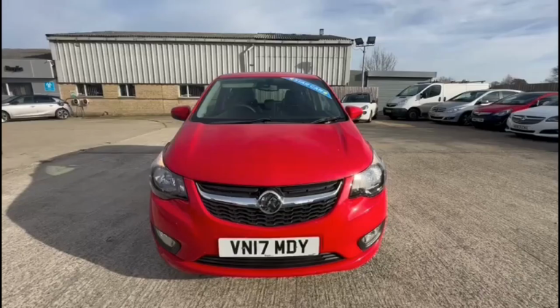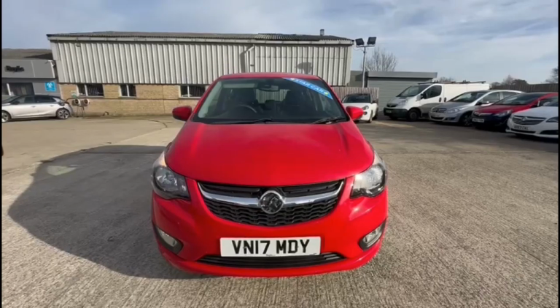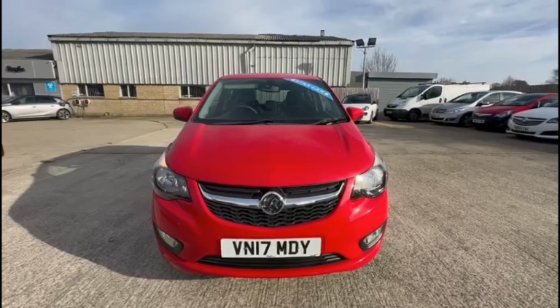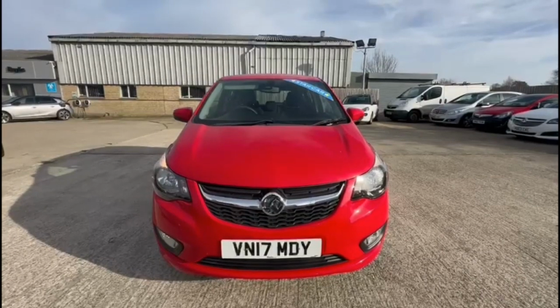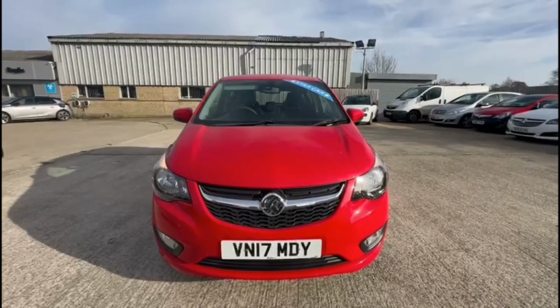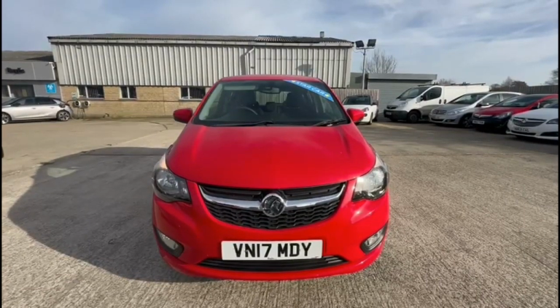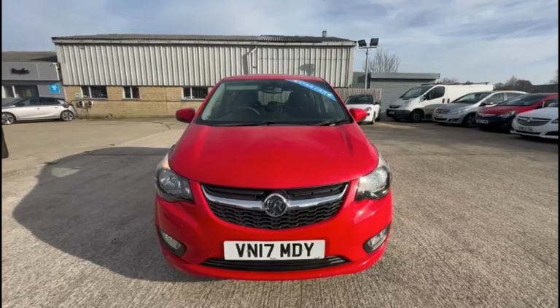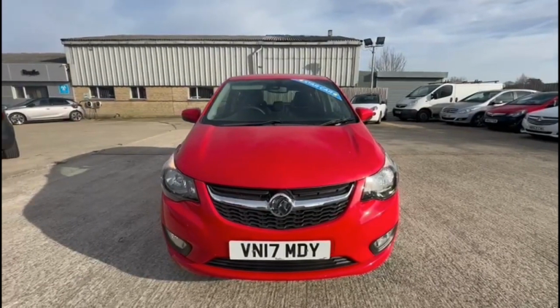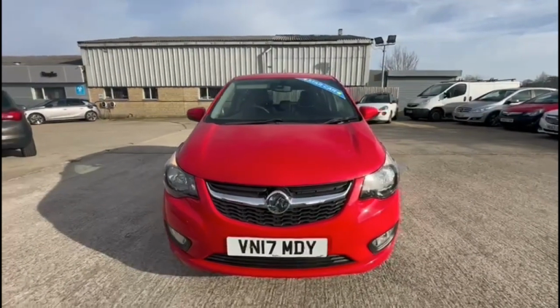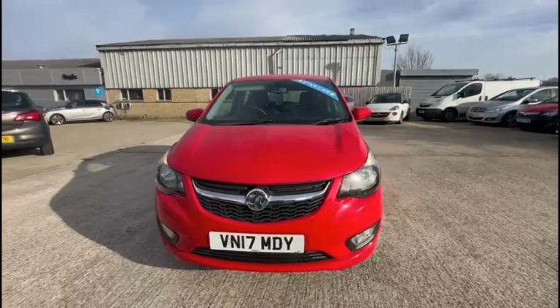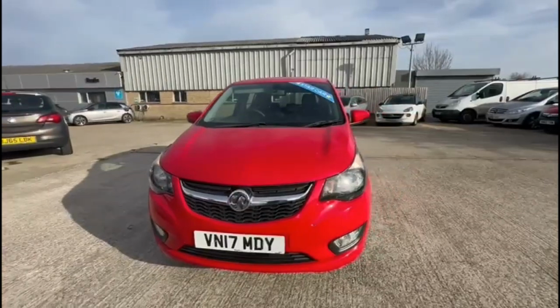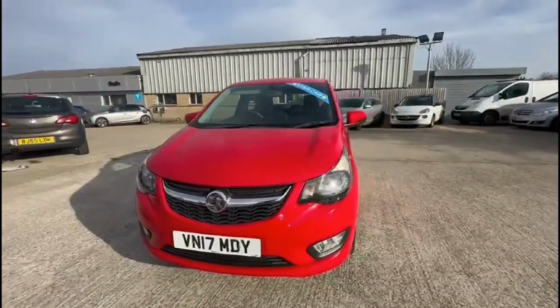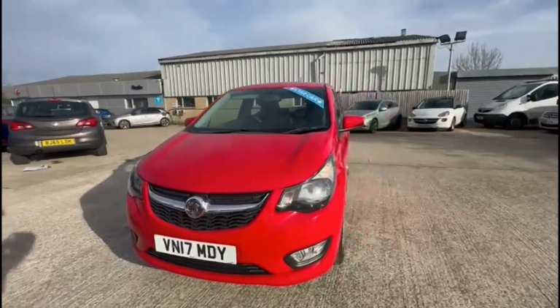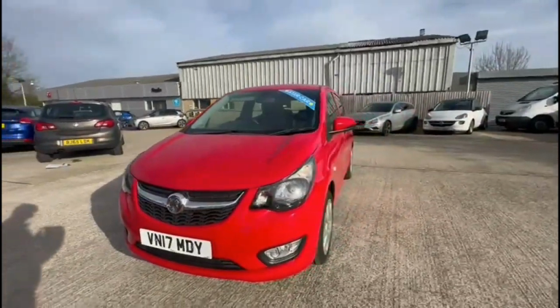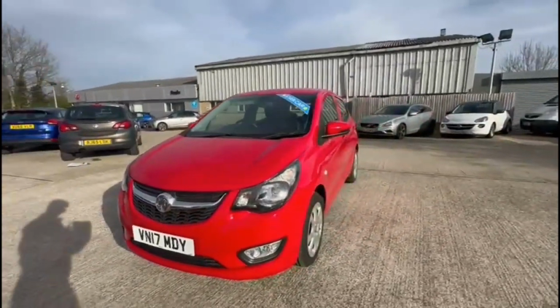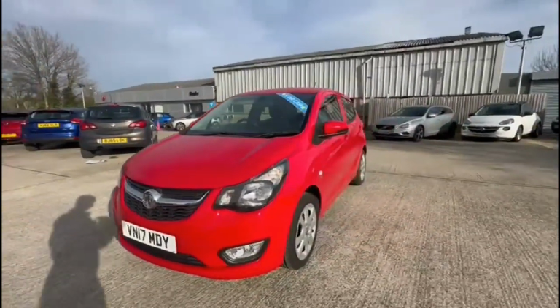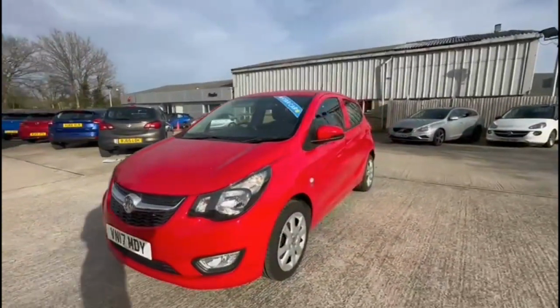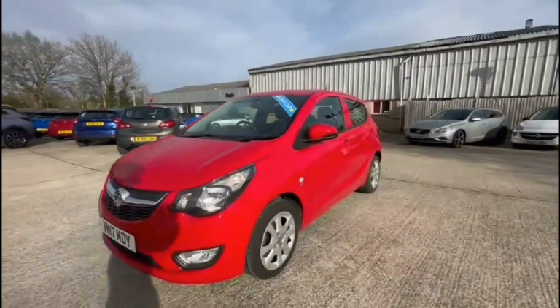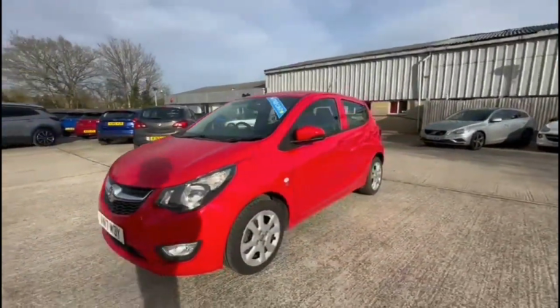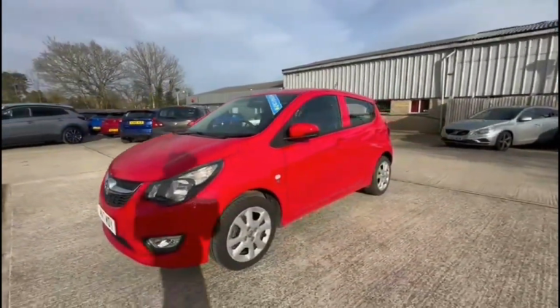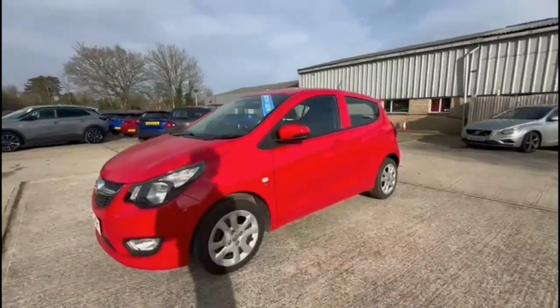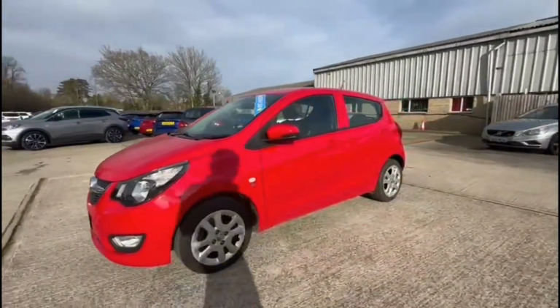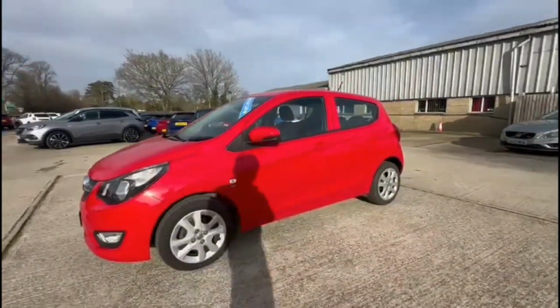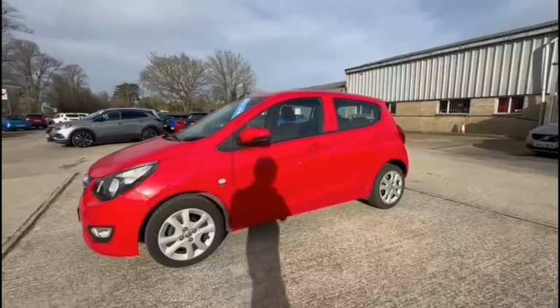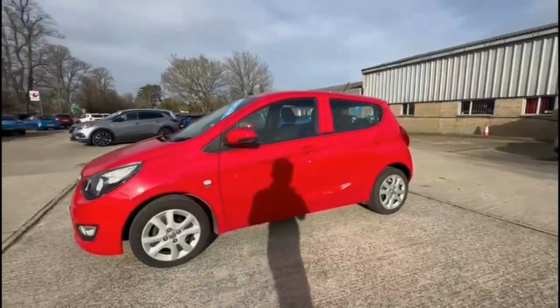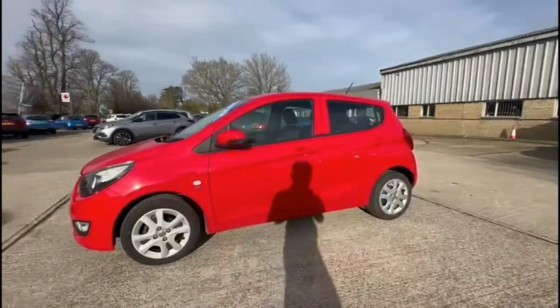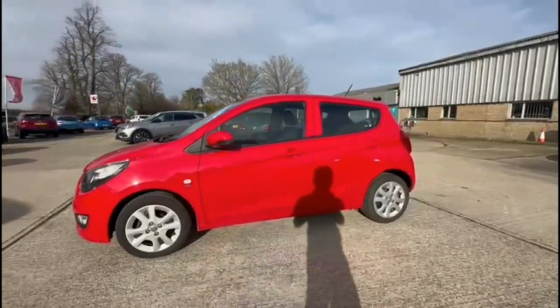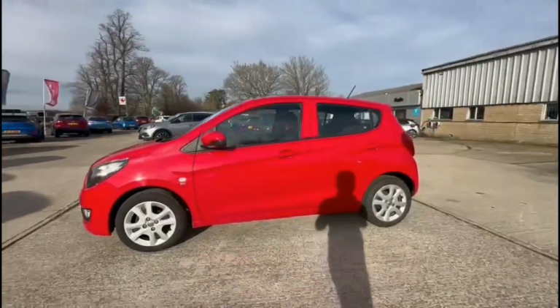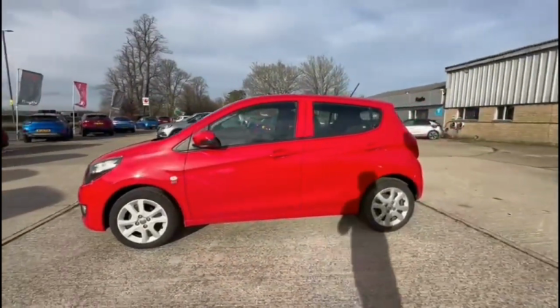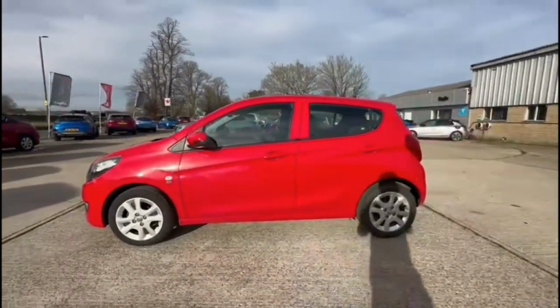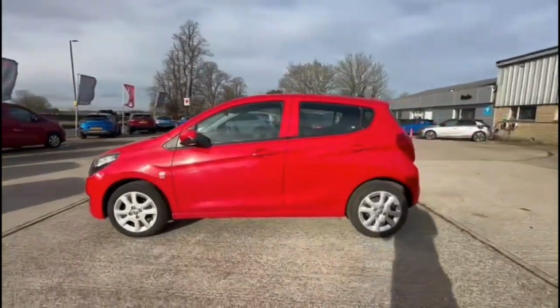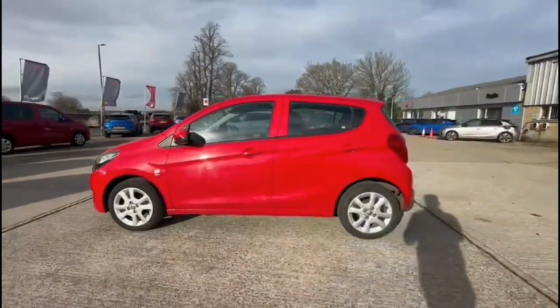Hello and welcome to Bayless Vauxhall. Here we're viewing a Vauxhall Viva 1.0 SE. This vehicle has covered just 21,920 miles and it's finished in red. It also comes with a Bayless warranty with the option to extend it to 36 months.